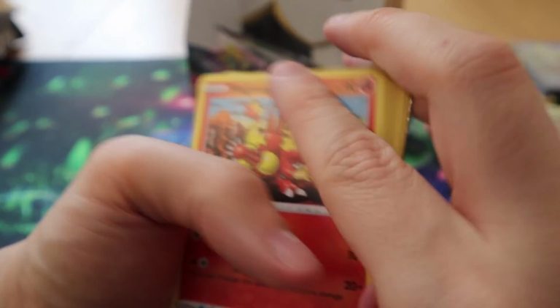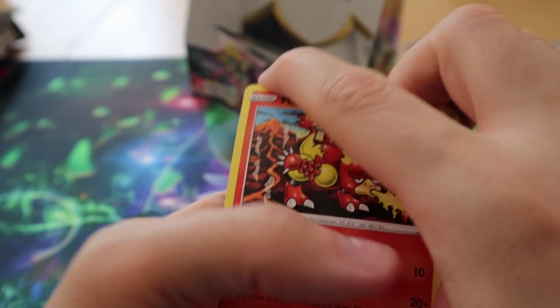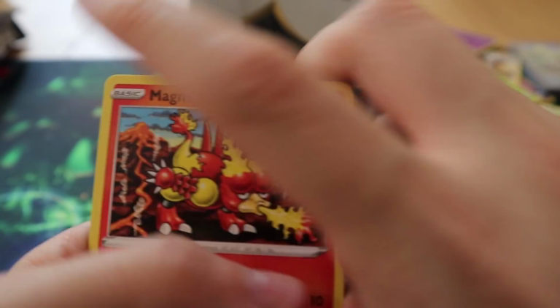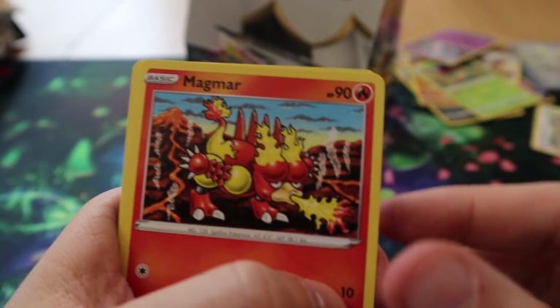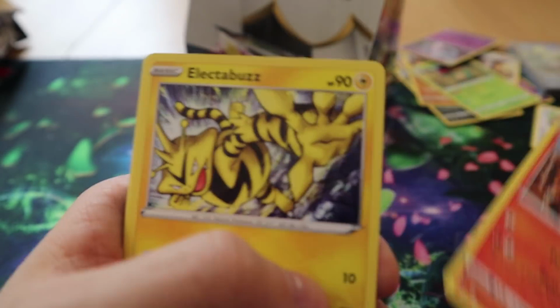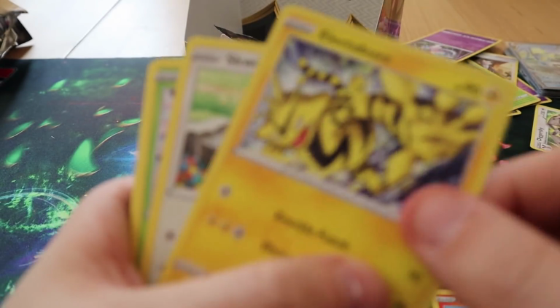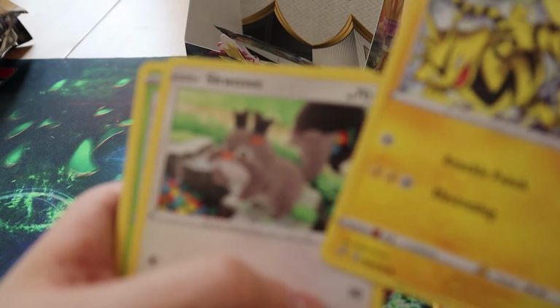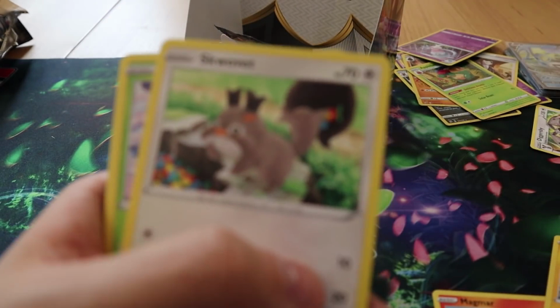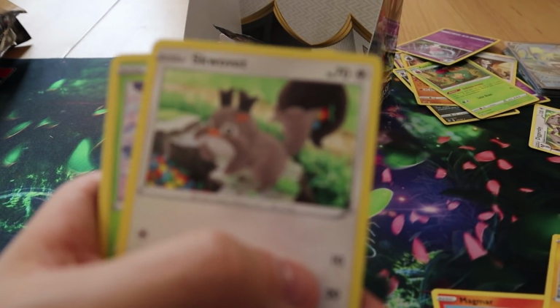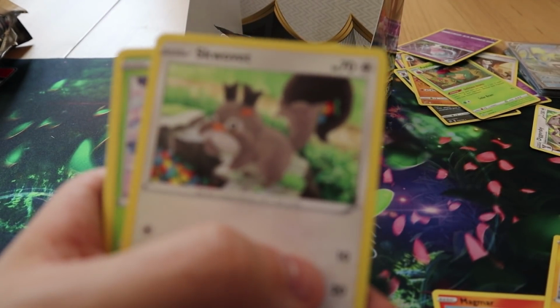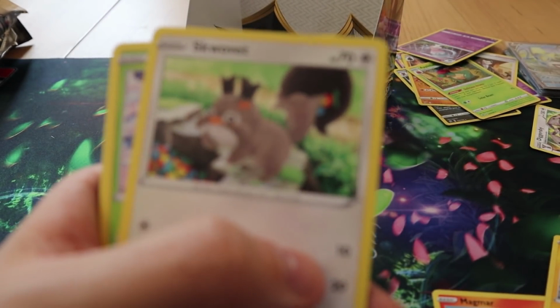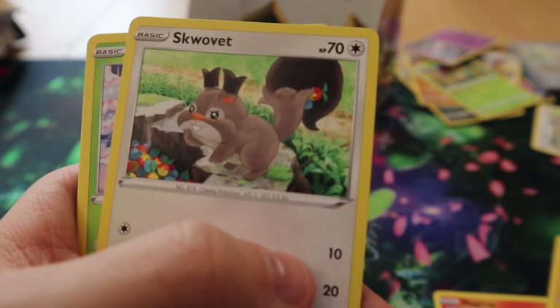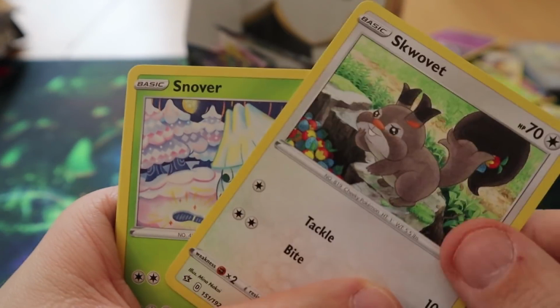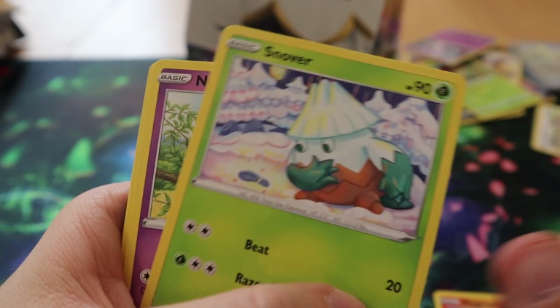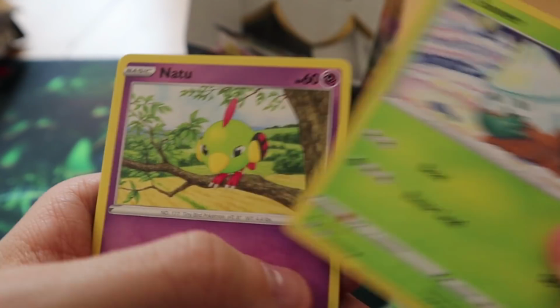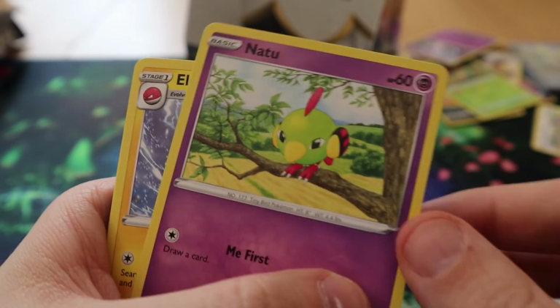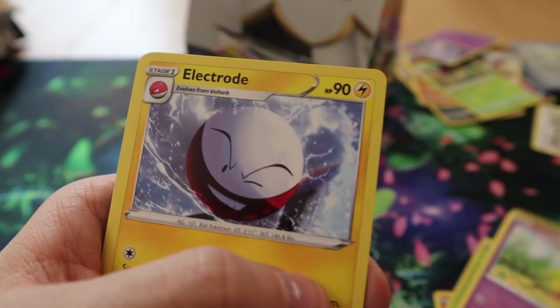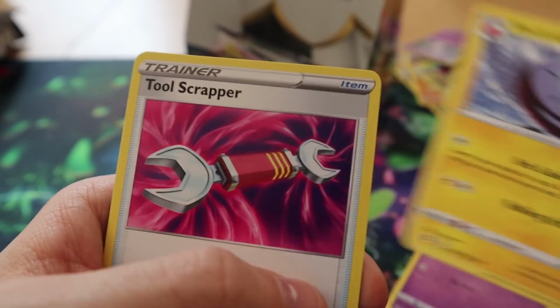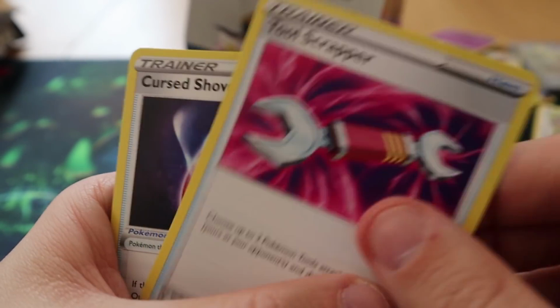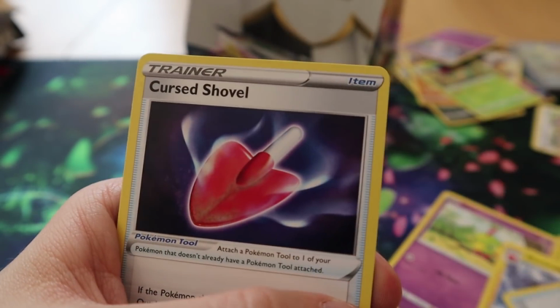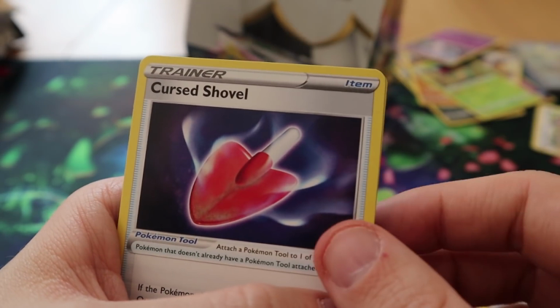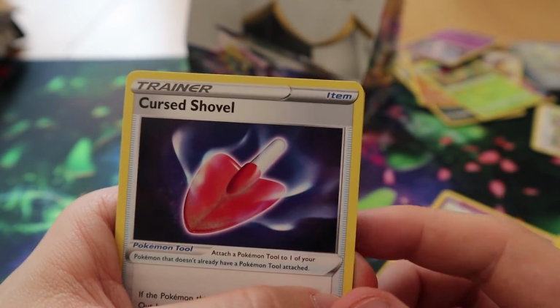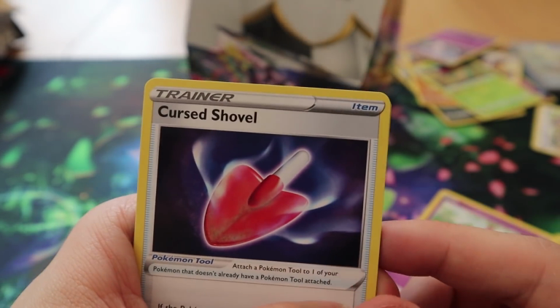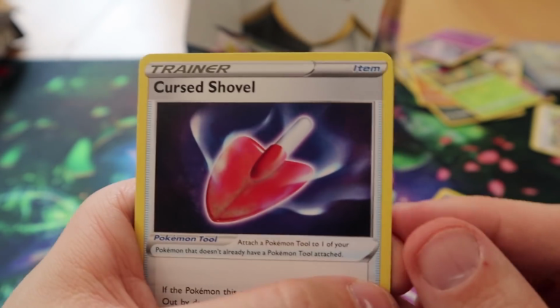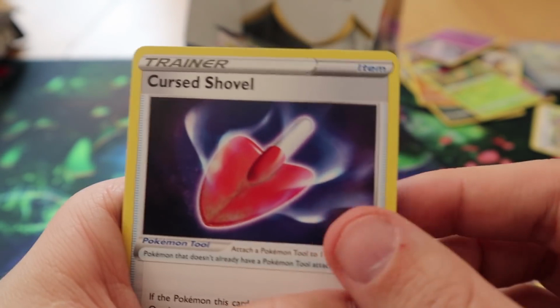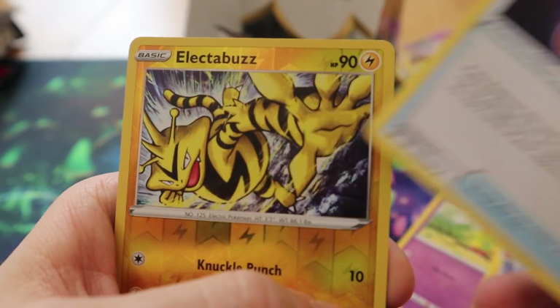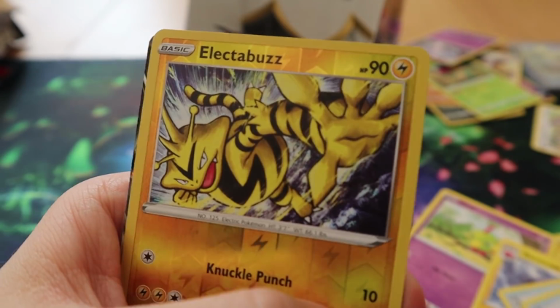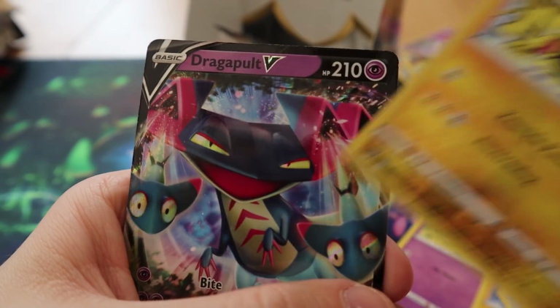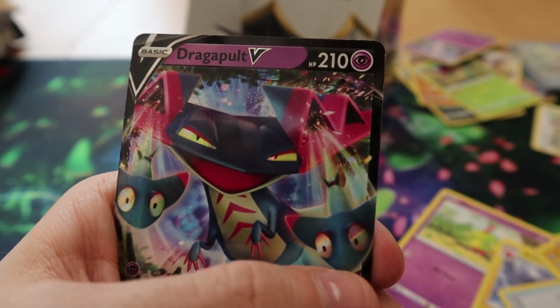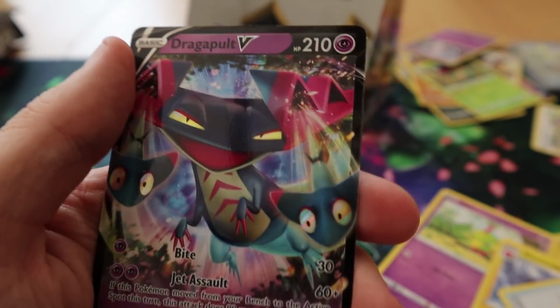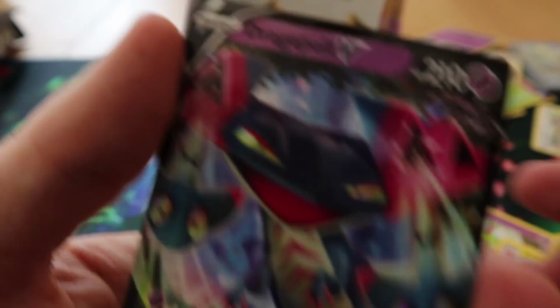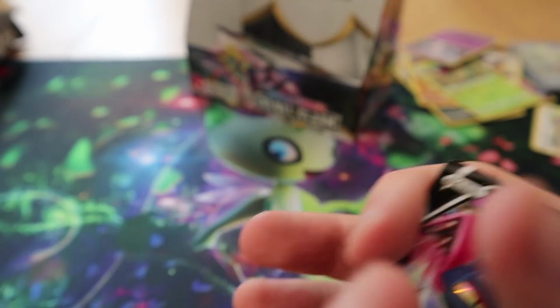Pack thirty-five: we have a Magmar, an Electabuzz, a Scorbunny, a Snover, a Natu, an Electrode, a Tool Scrapper, a Cursed Shovel, a Reverse Electabuzz, and a Dragapult V.